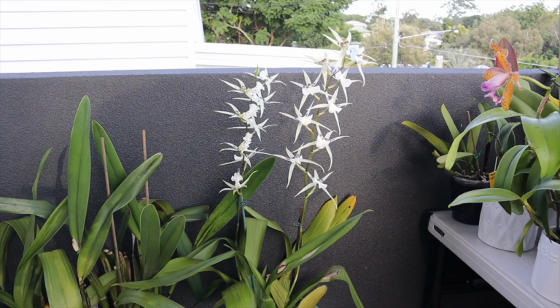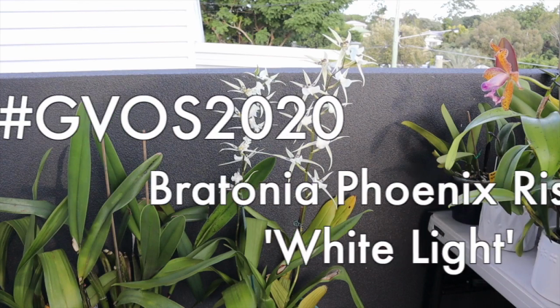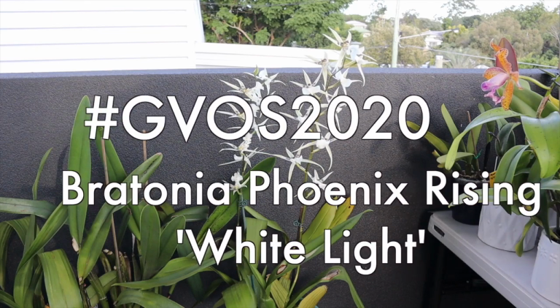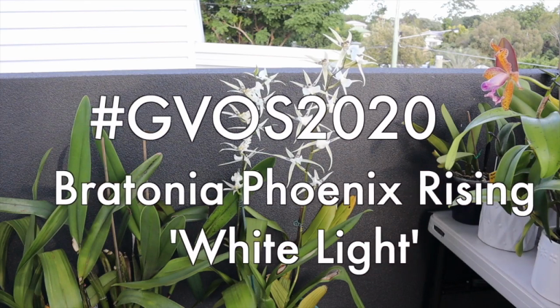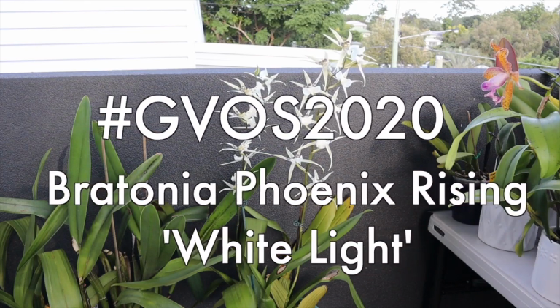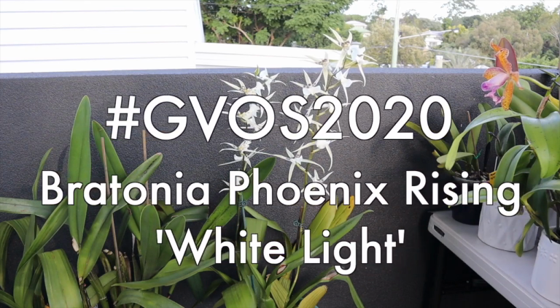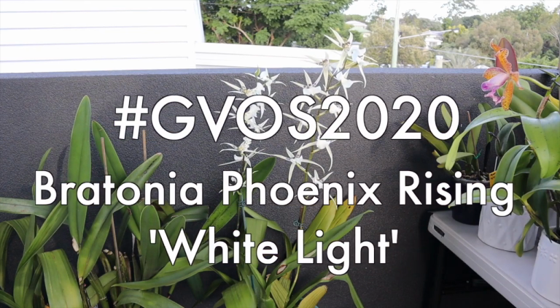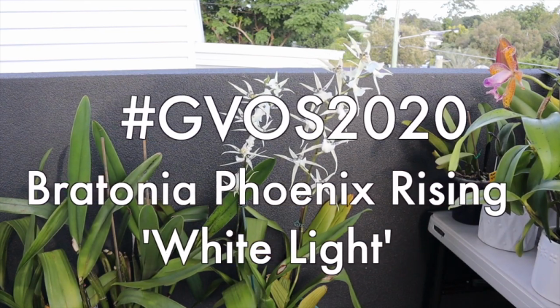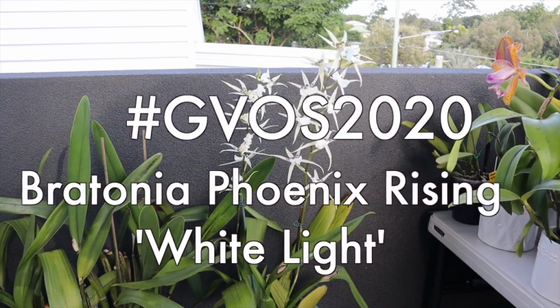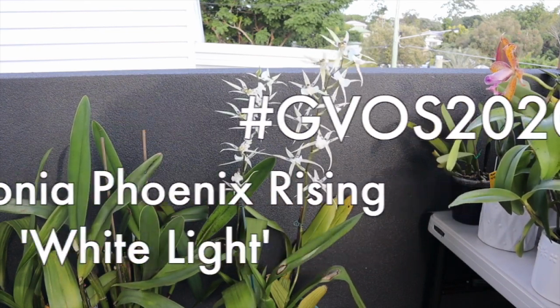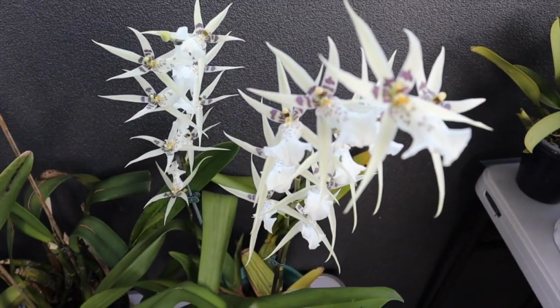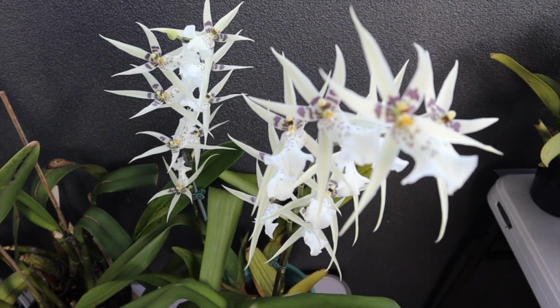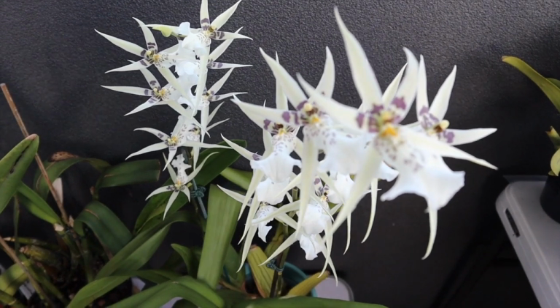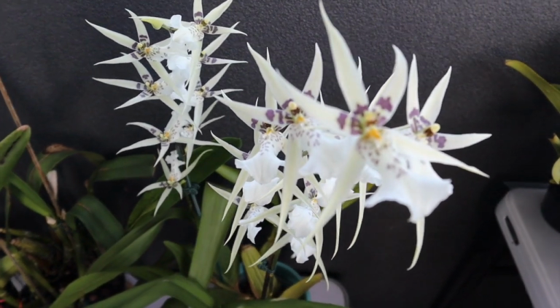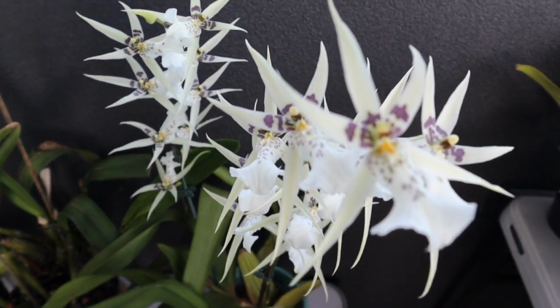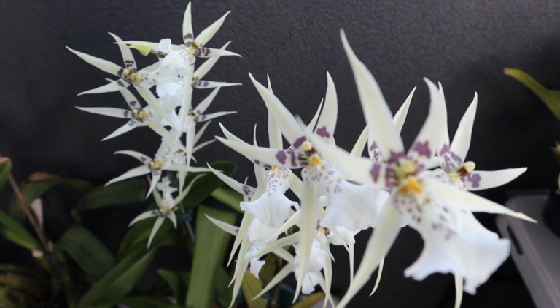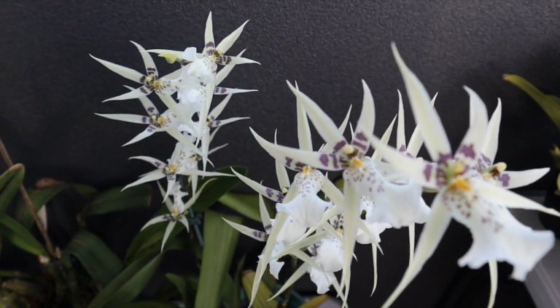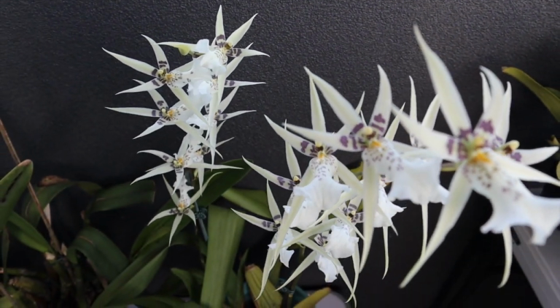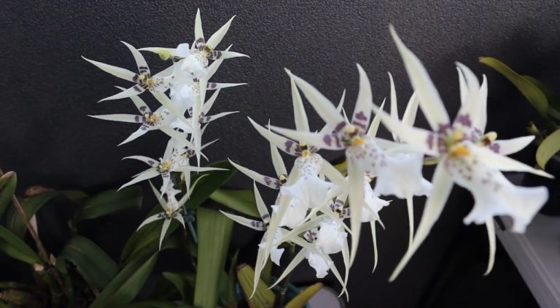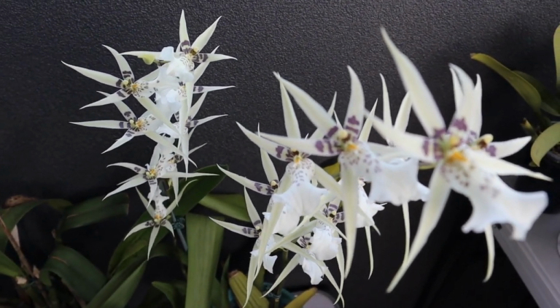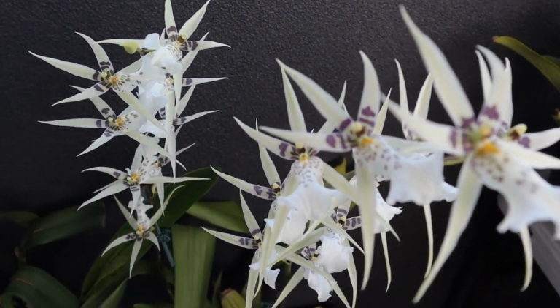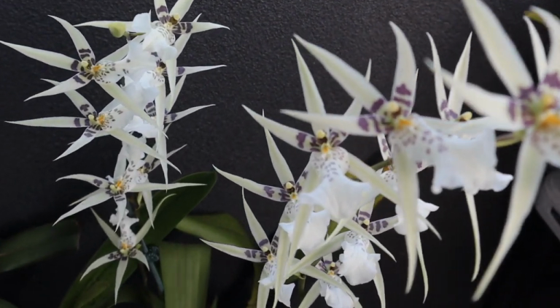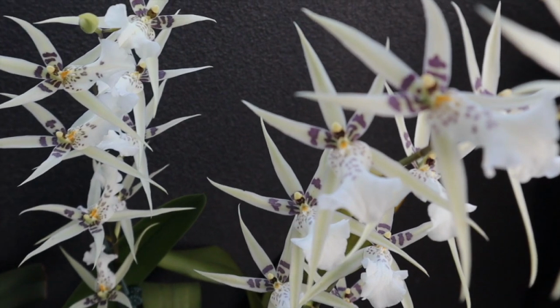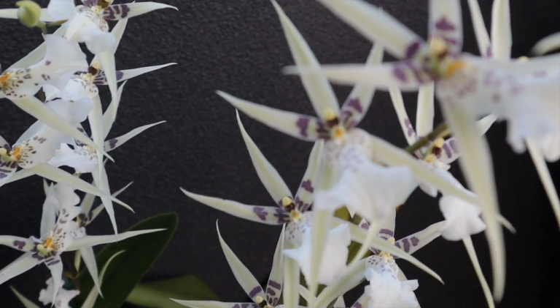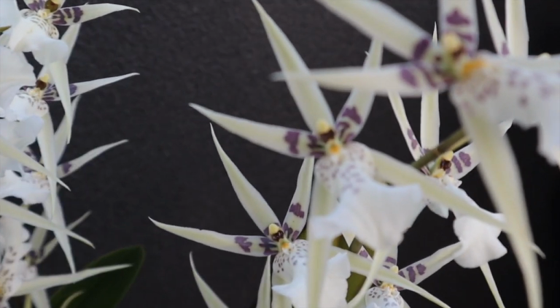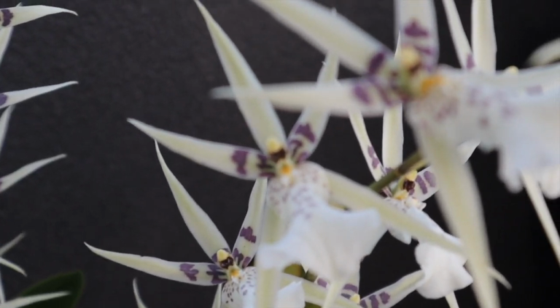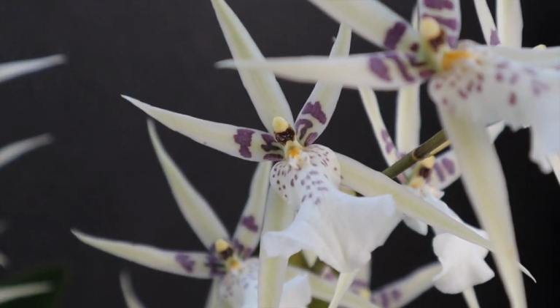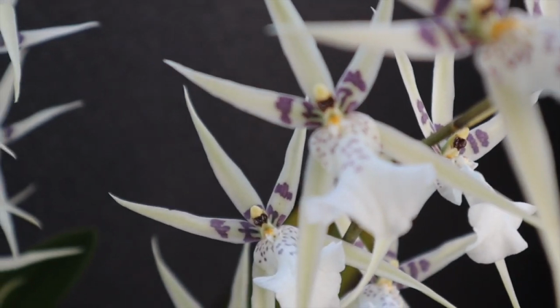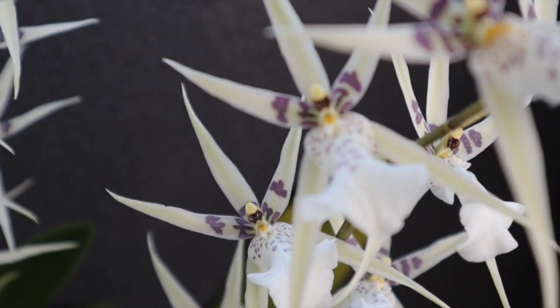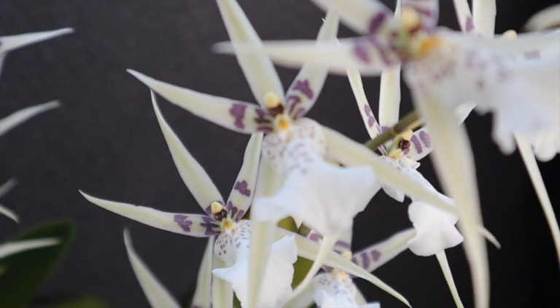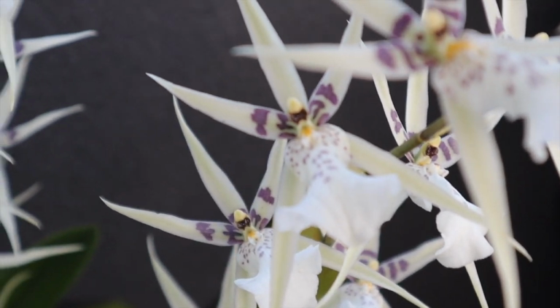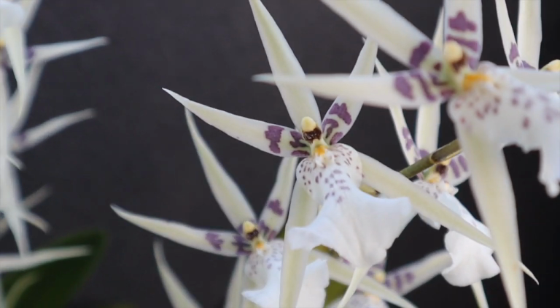Hi everyone, I'm Deanna and you're watching Orchidee. Welcome to the Global Virtual Orchid Show 2020. In front of us we are looking at Miltassia Bretonnia Phoenix Rising White Light.